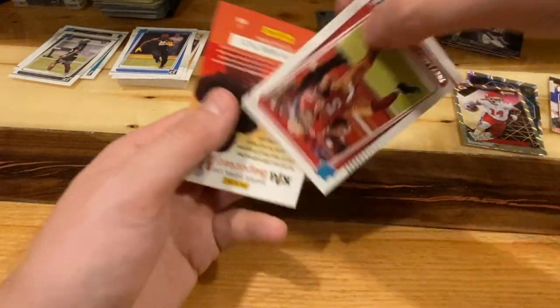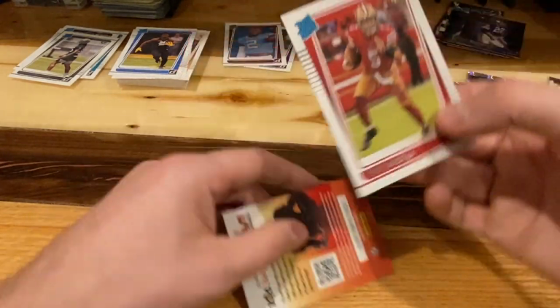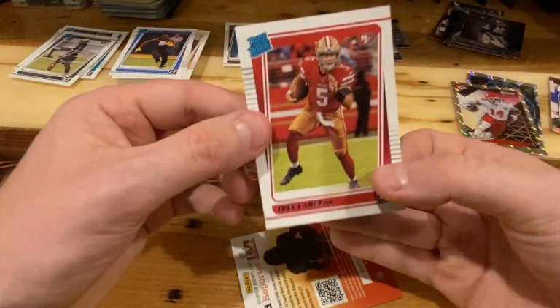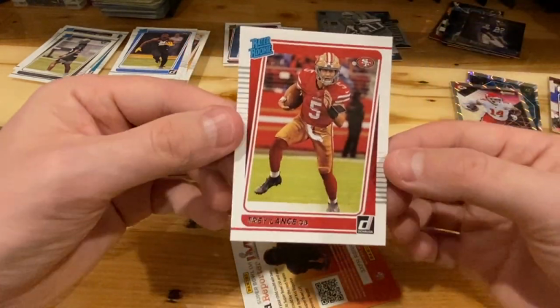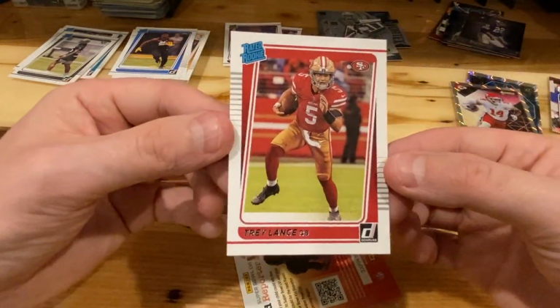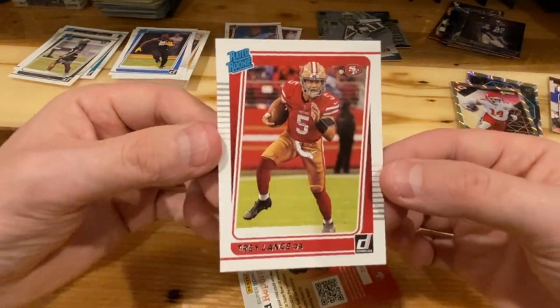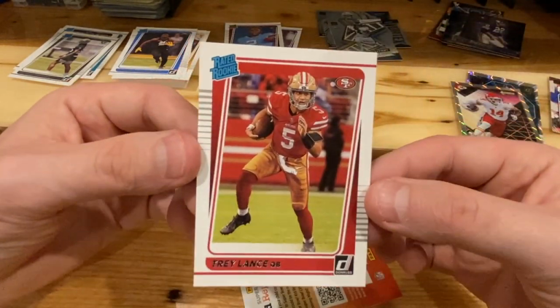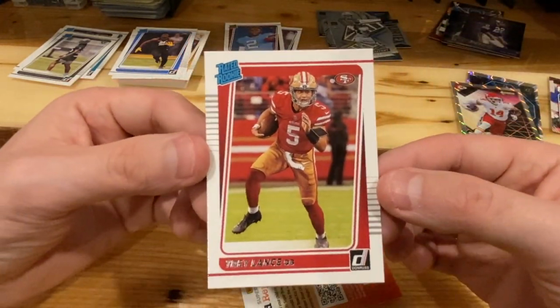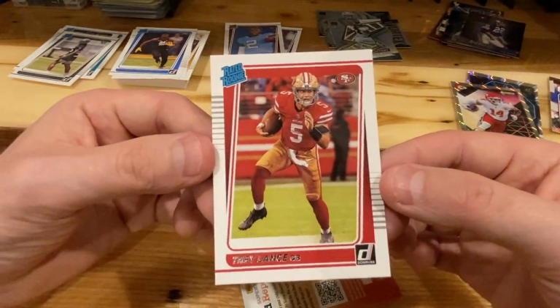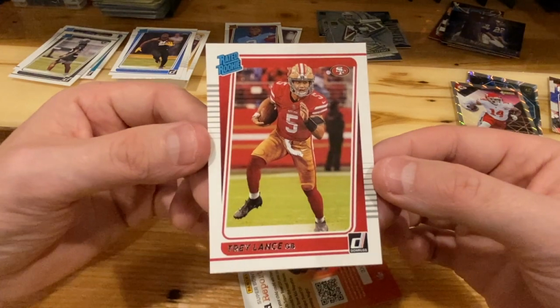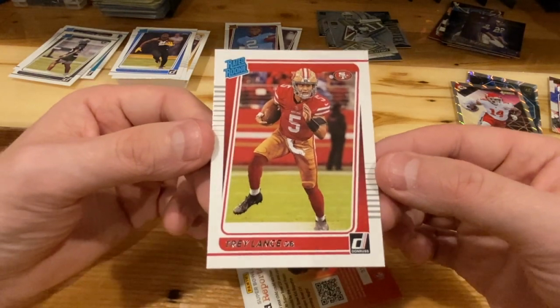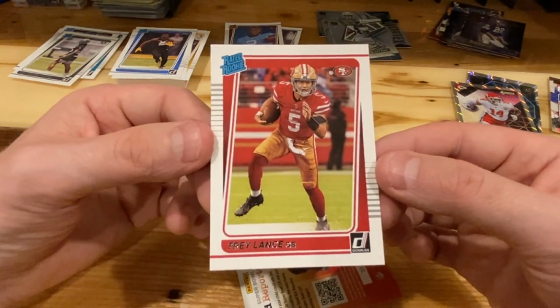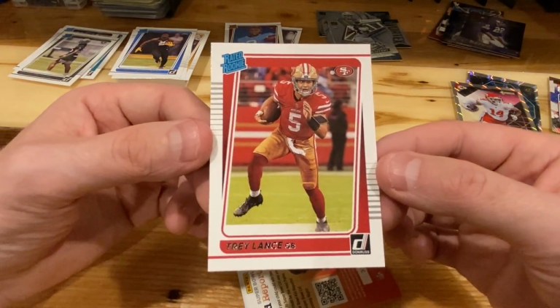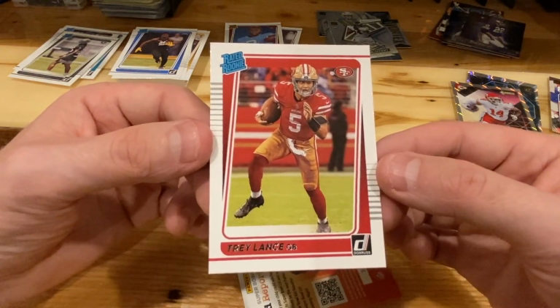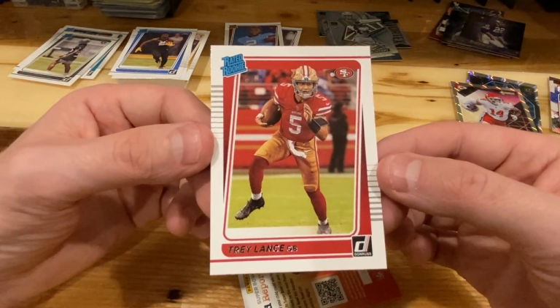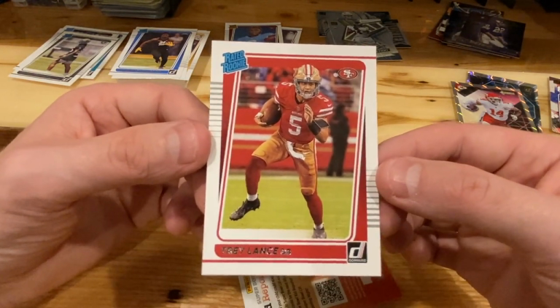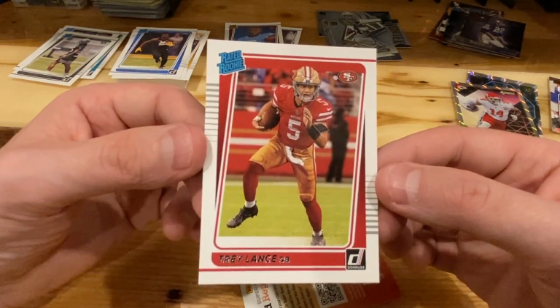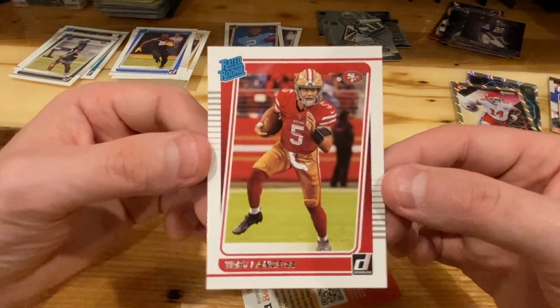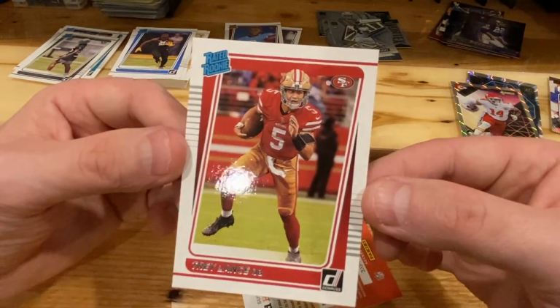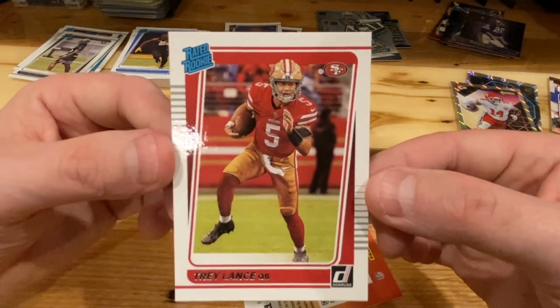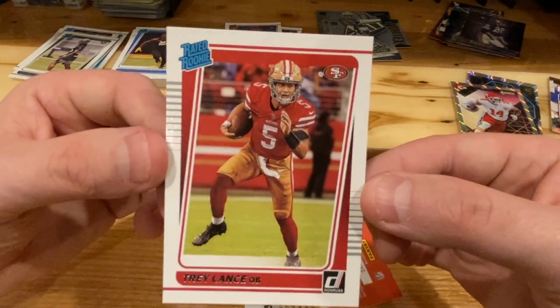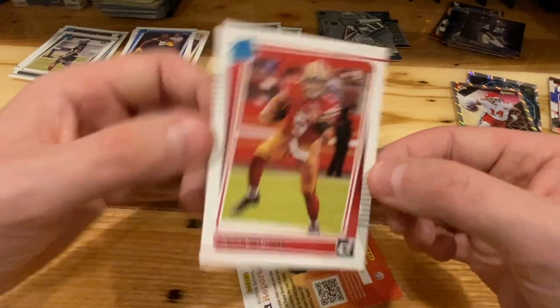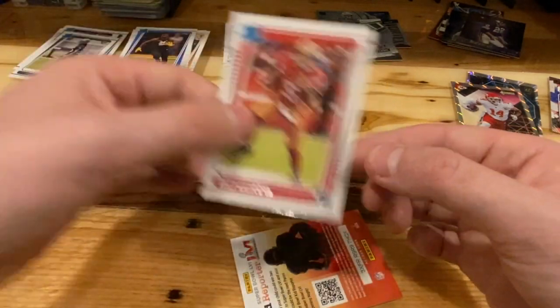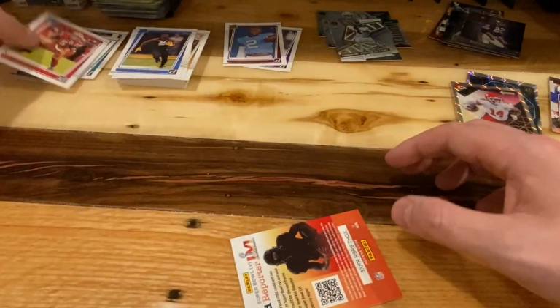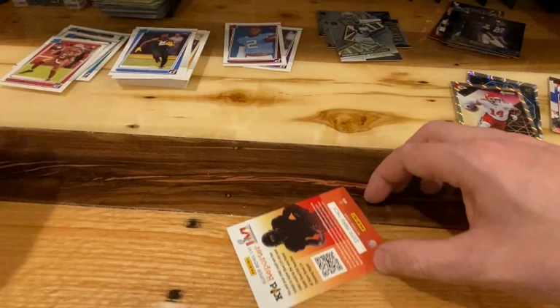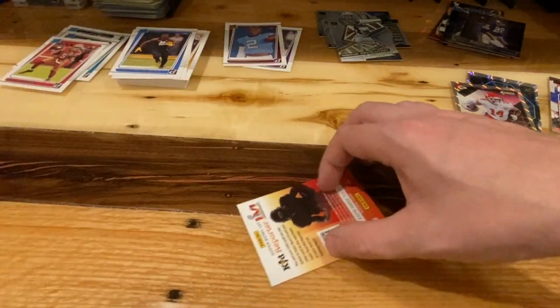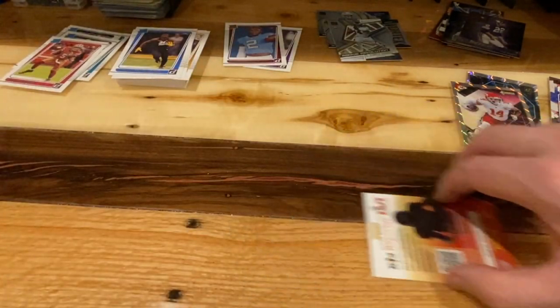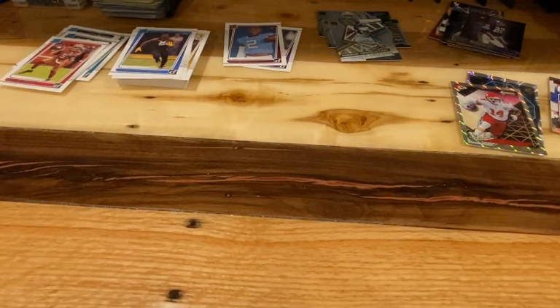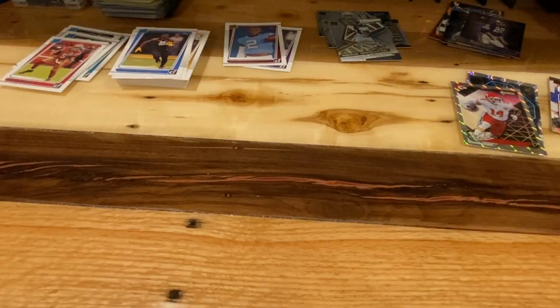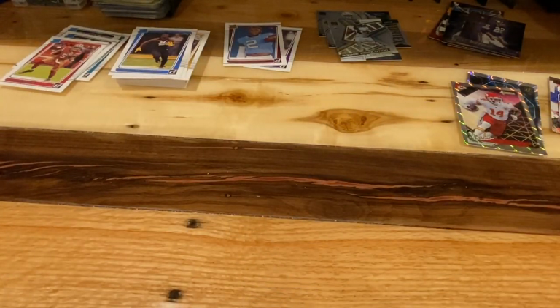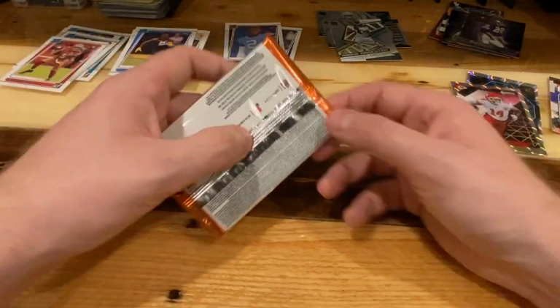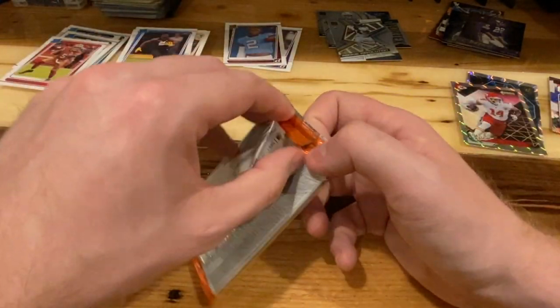And that's our second Trey Lance rated rookie — the centering on that actually looks really good. Cool, cool. All right, we gotta get a Zach Wilson here.